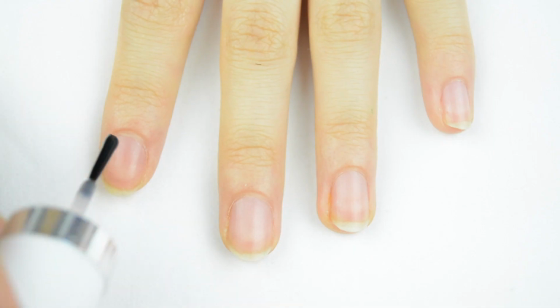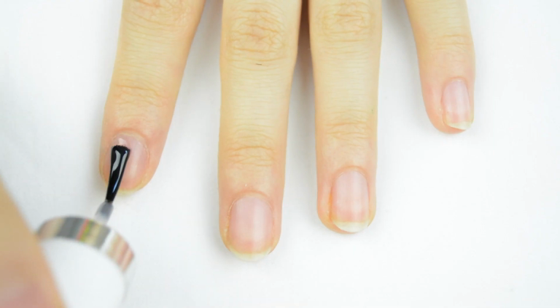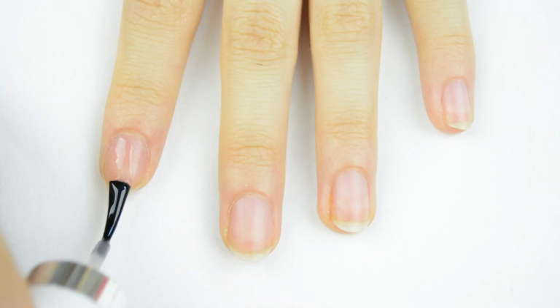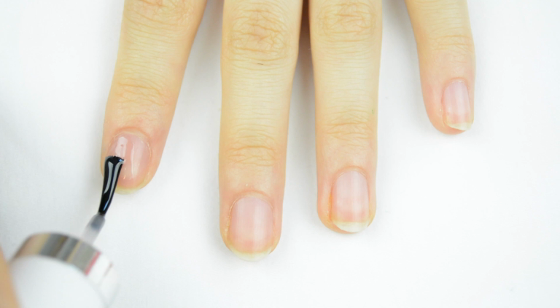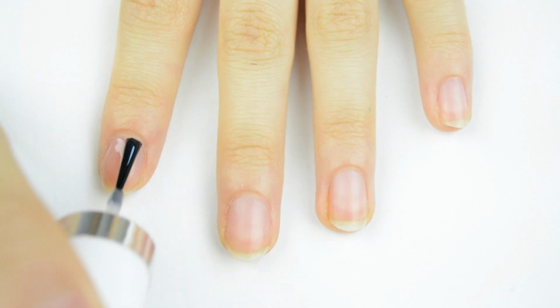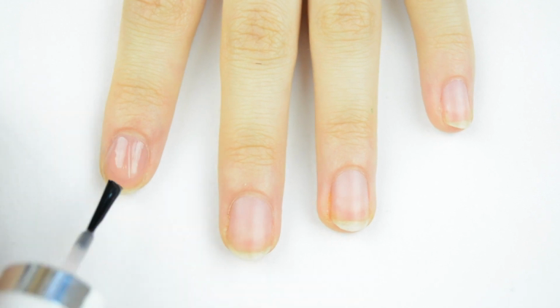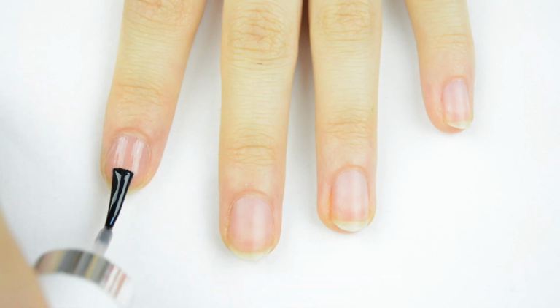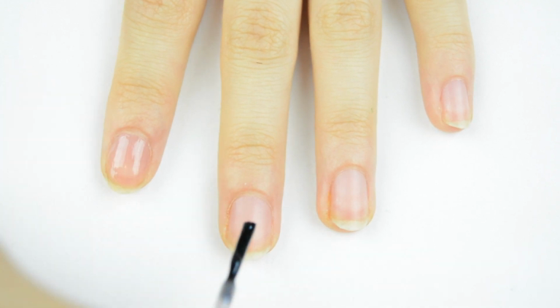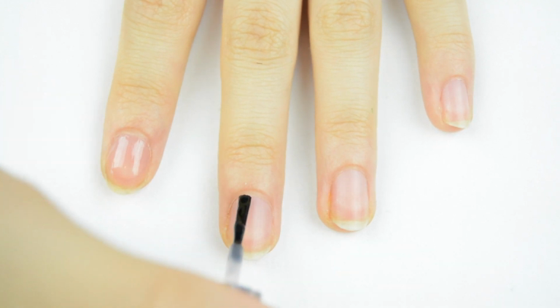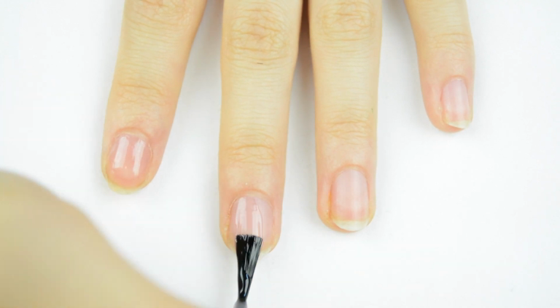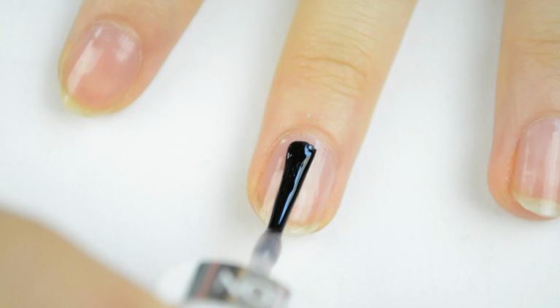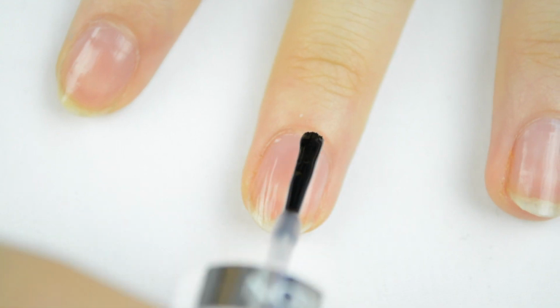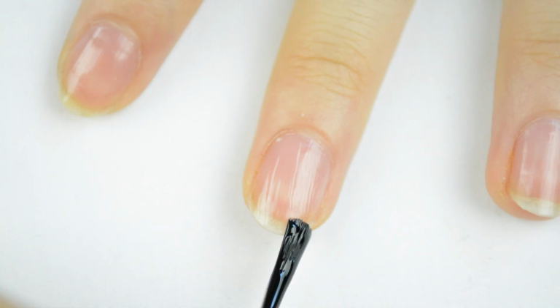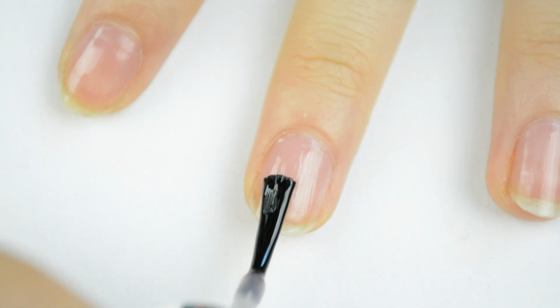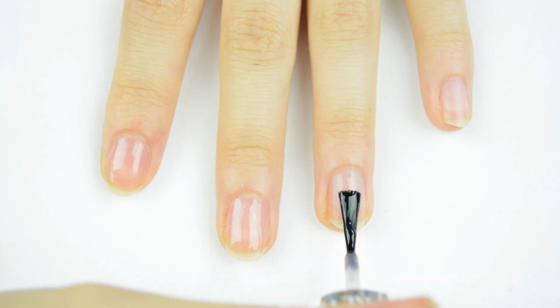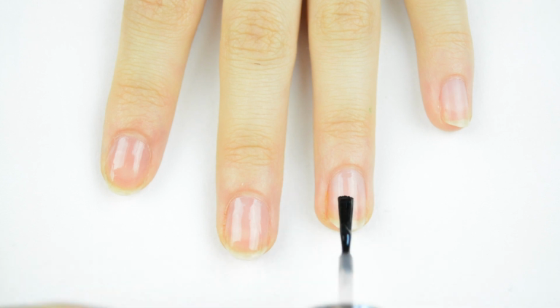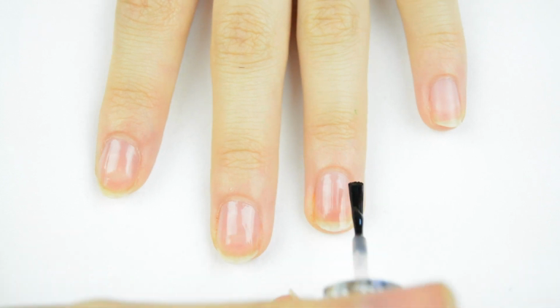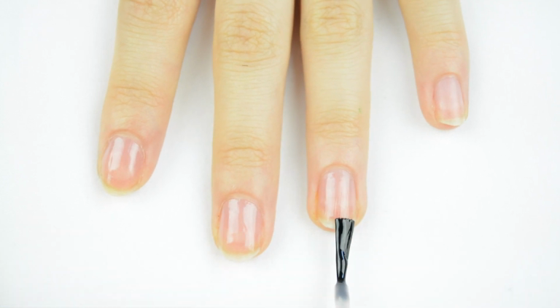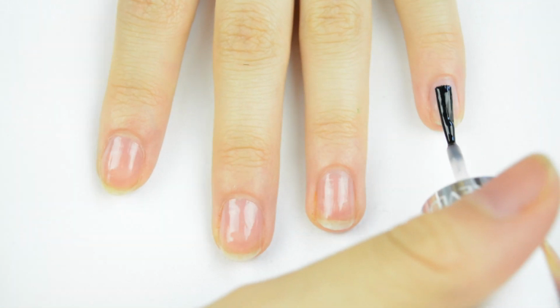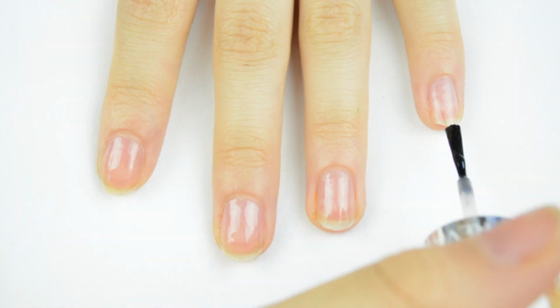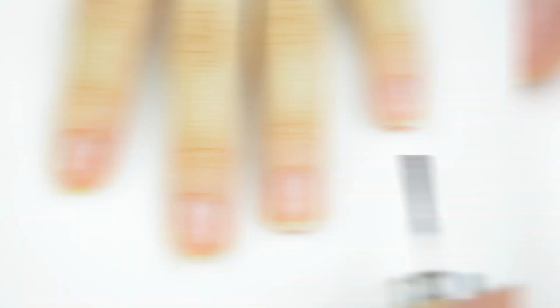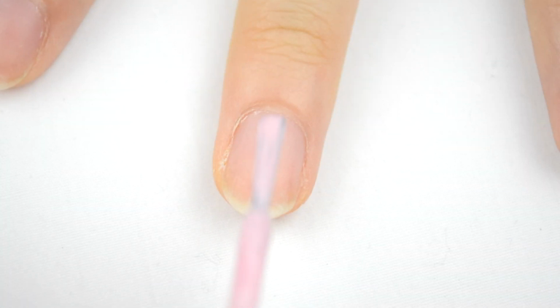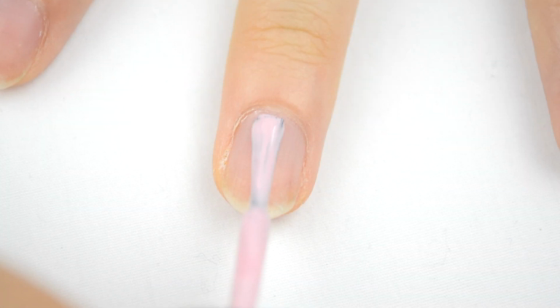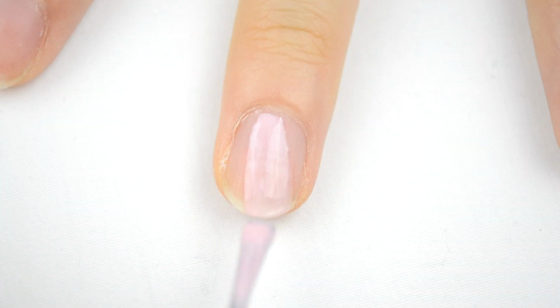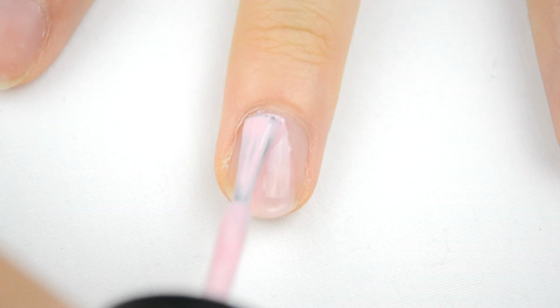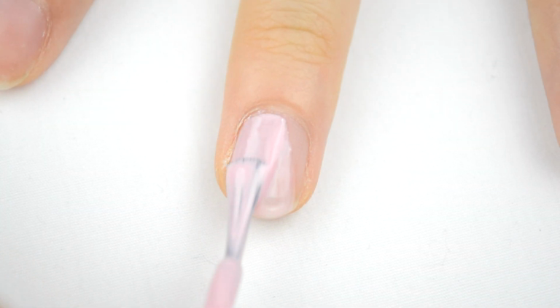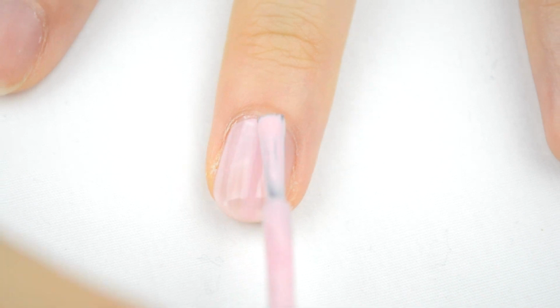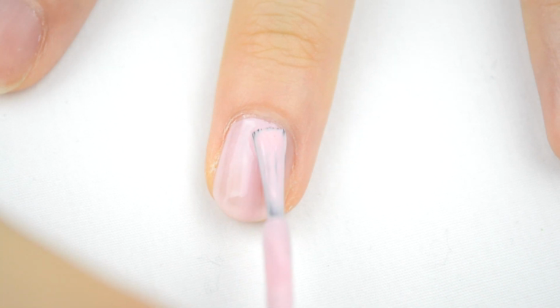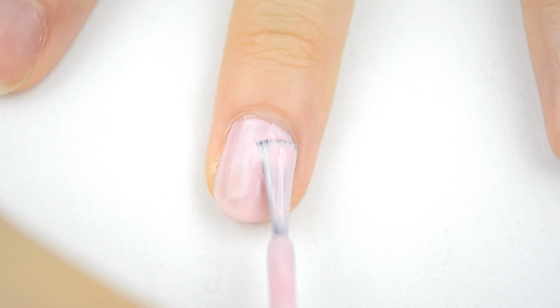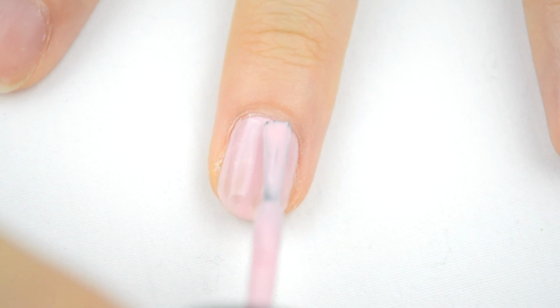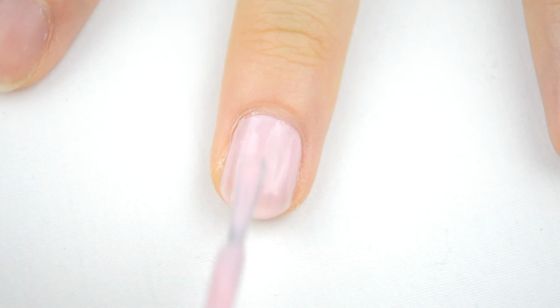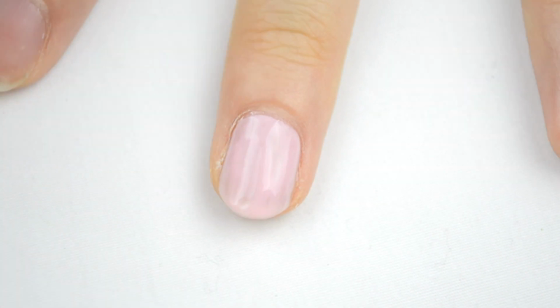To start off, I'm applying a base coat to all my nails to protect them and to make my manicure last longer. Next, I'm applying the lightest color of the three nail polishes.